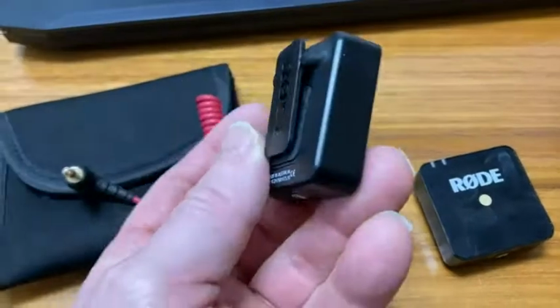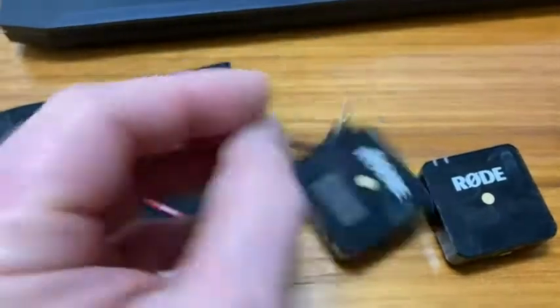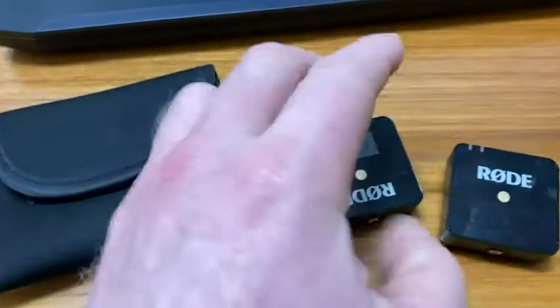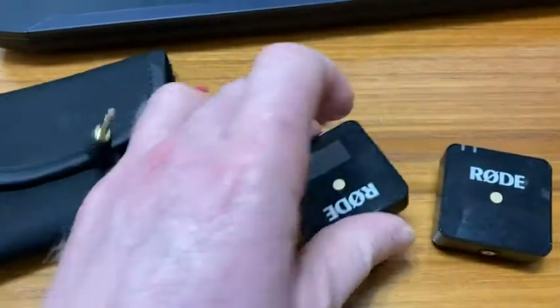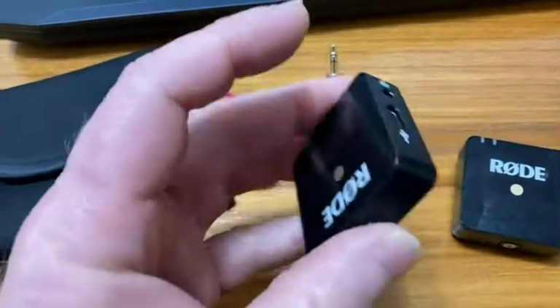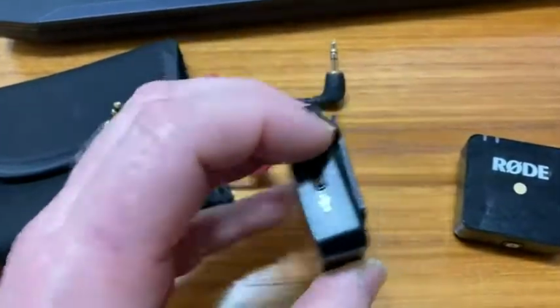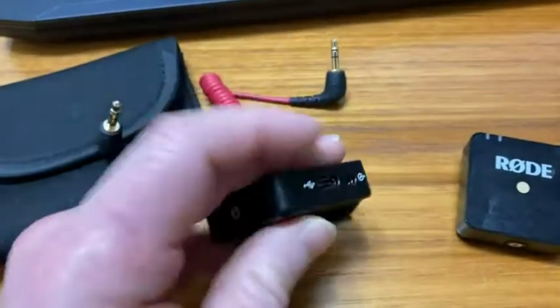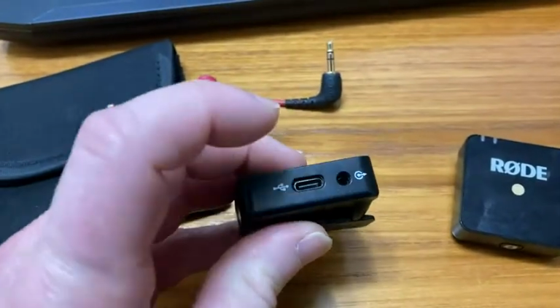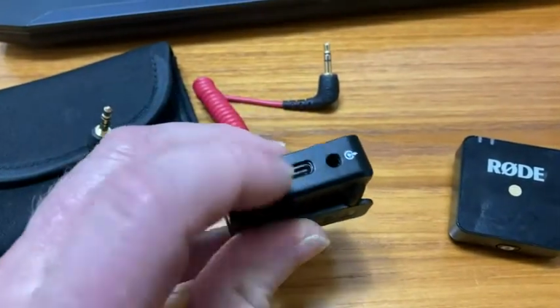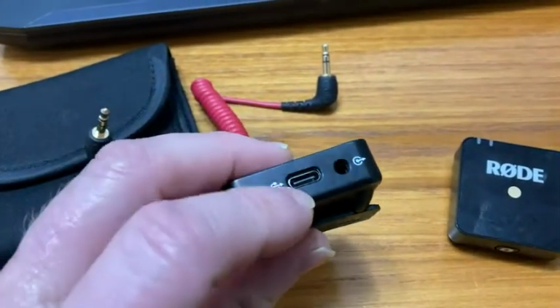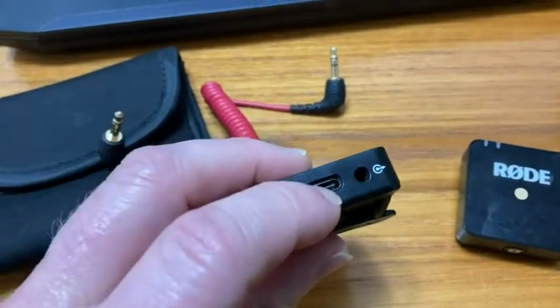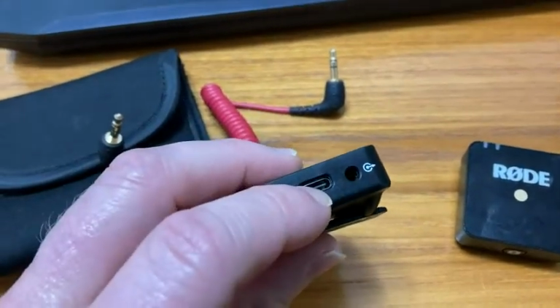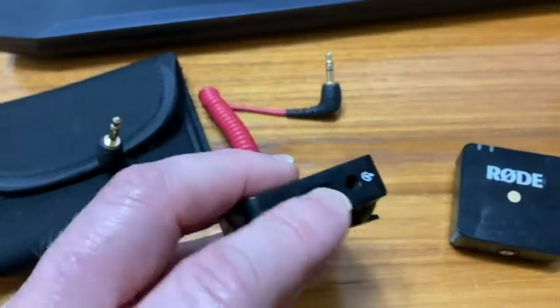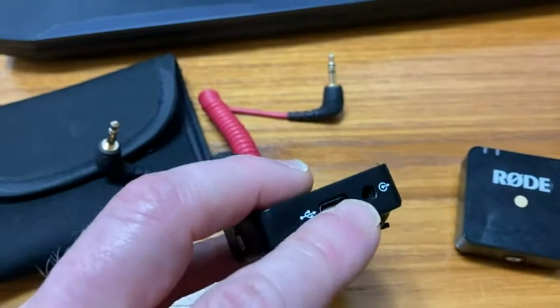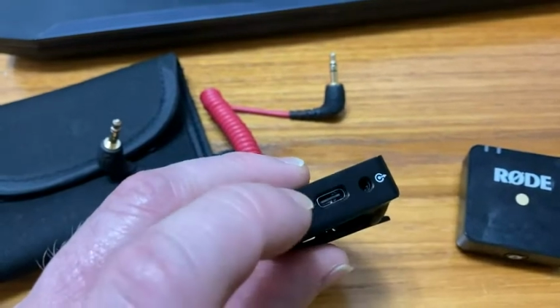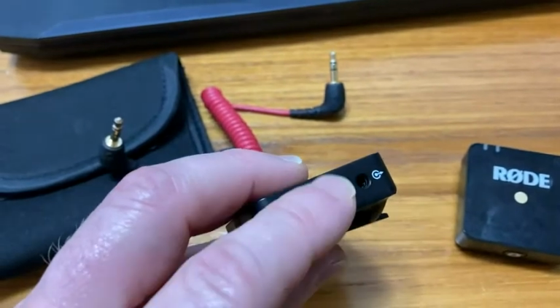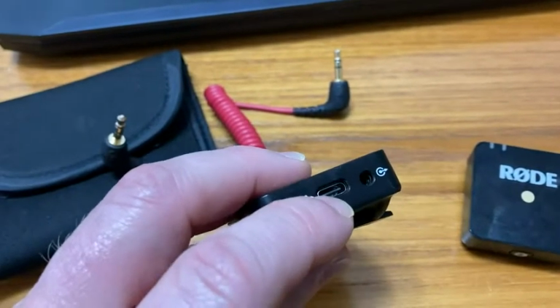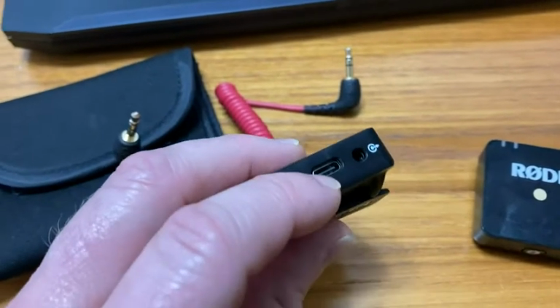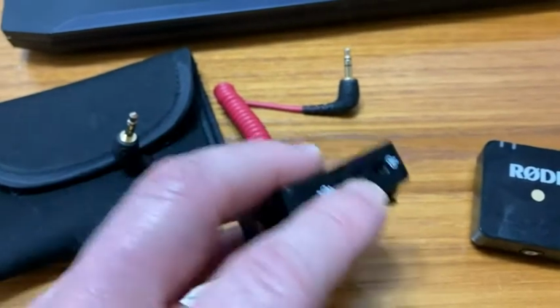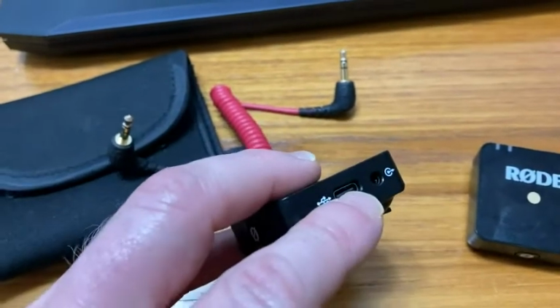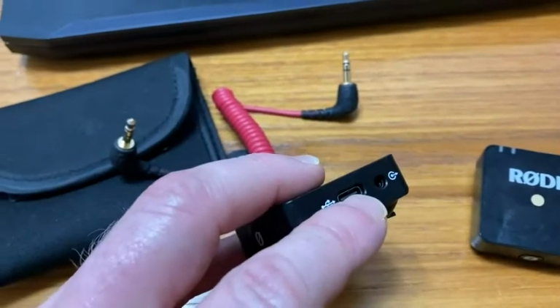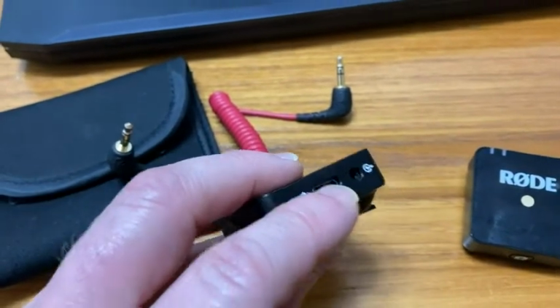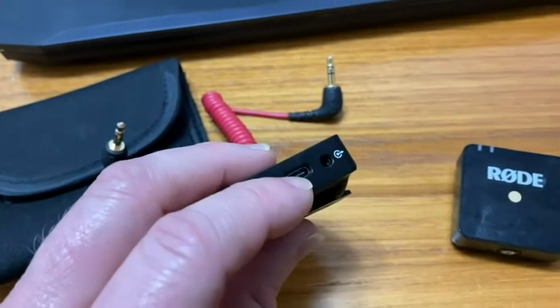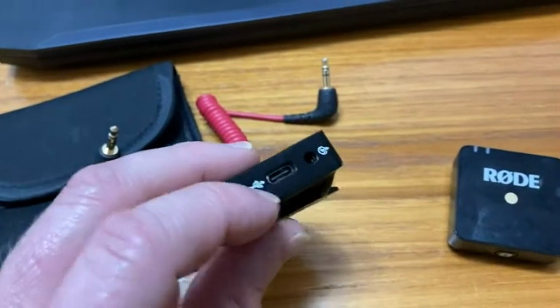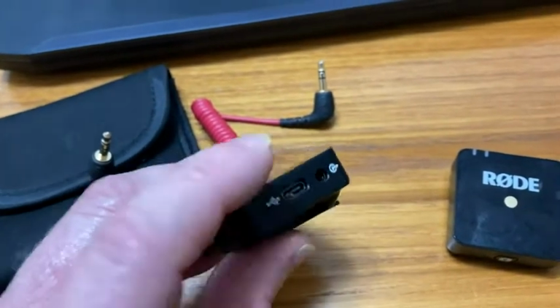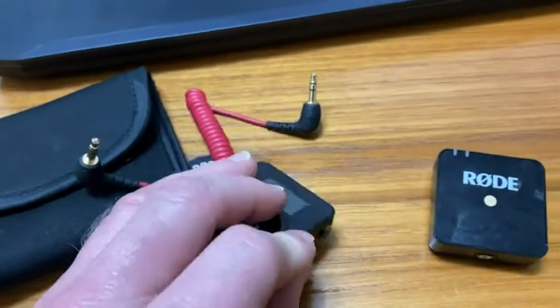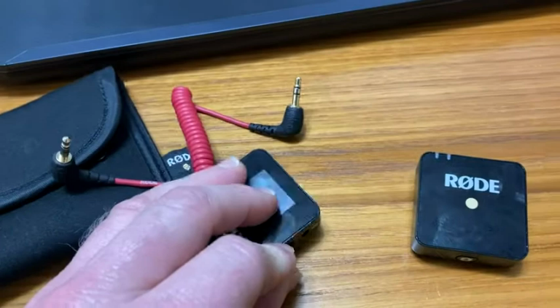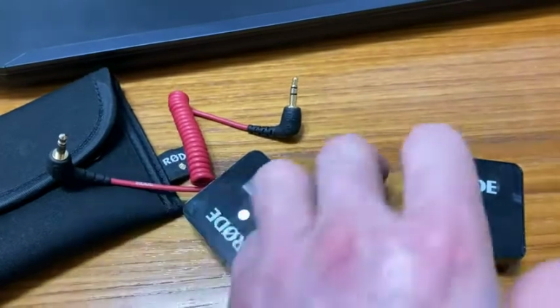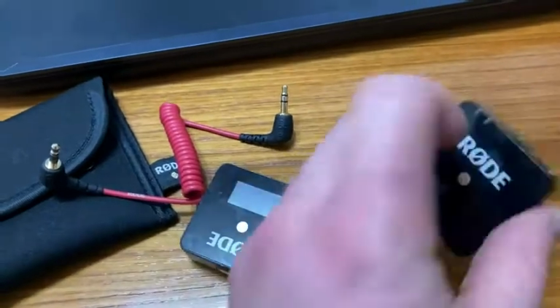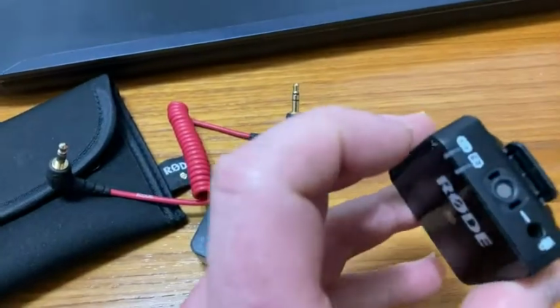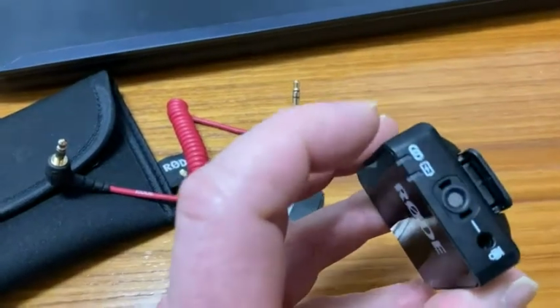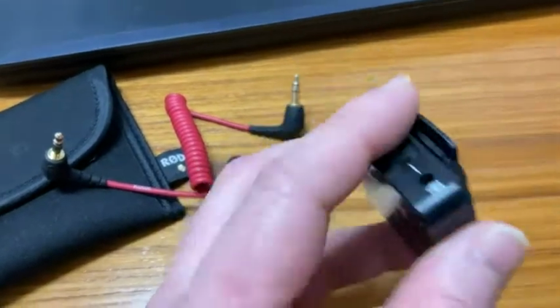It comes with these USBs that you plug in right here — you plug something in here, and then the other end is a USB. I just plug it into my laptop and charge it that way. It charges pretty quickly; it doesn't take forever to charge.